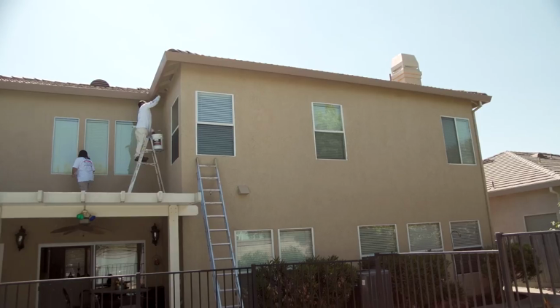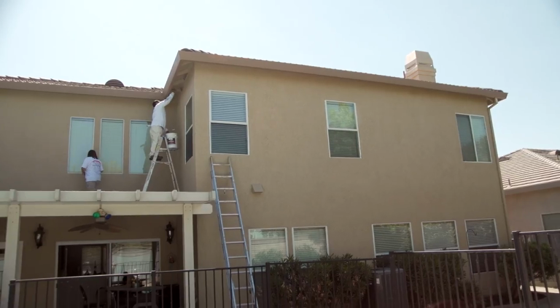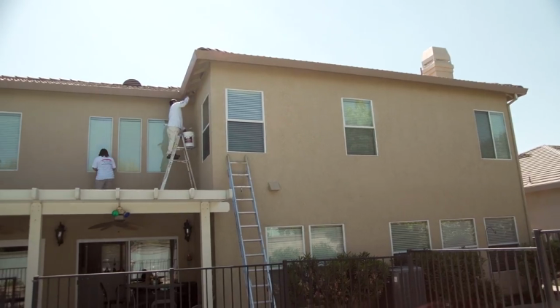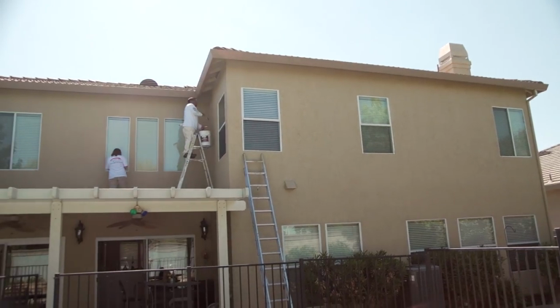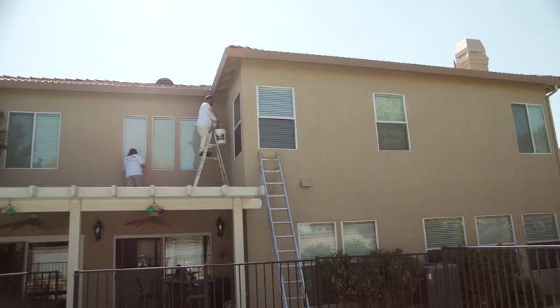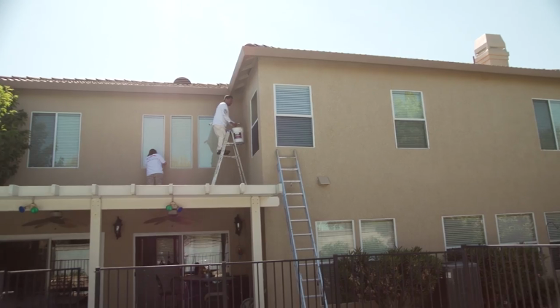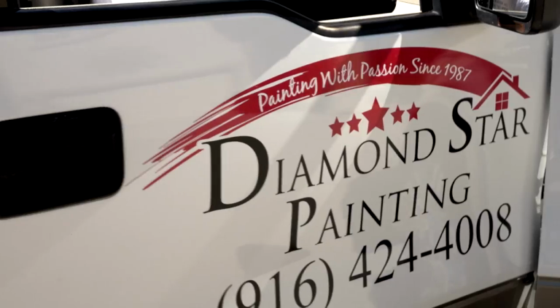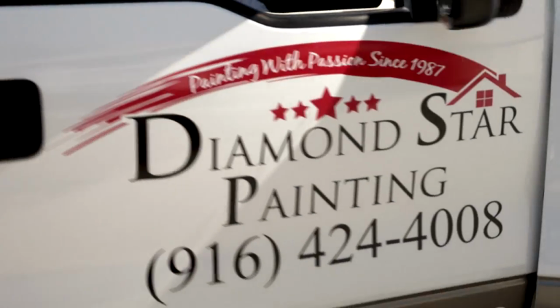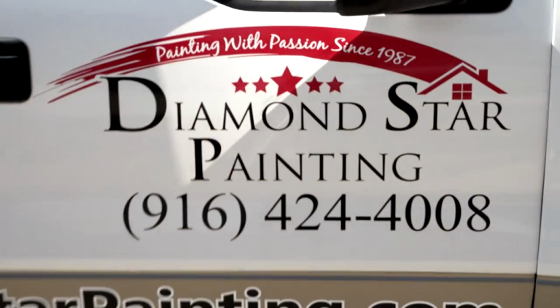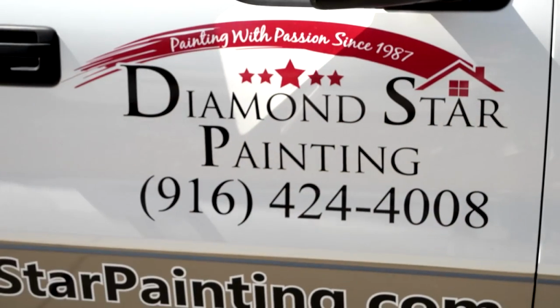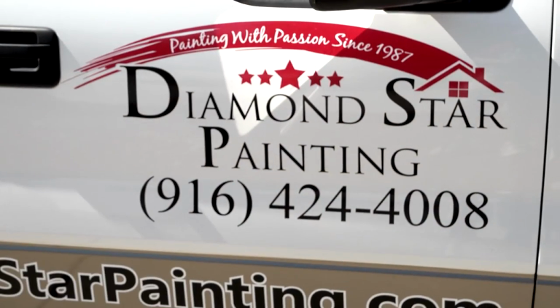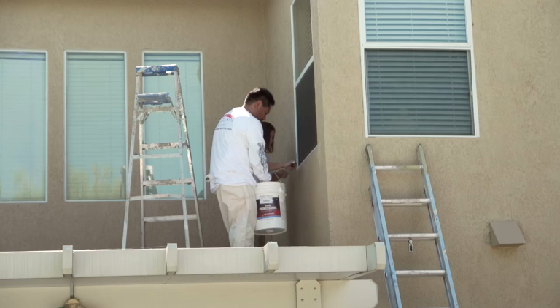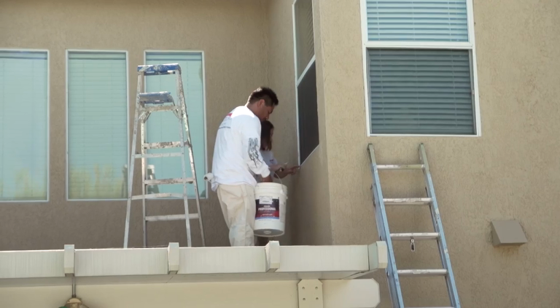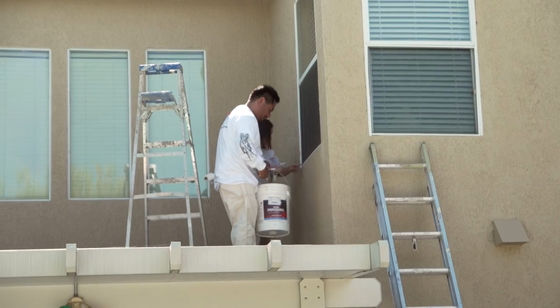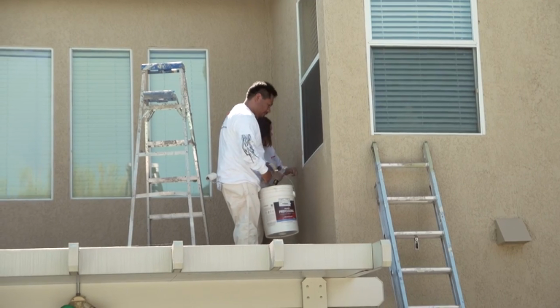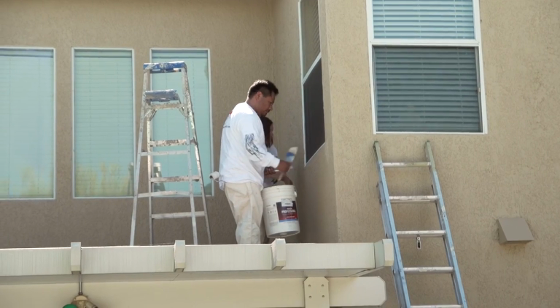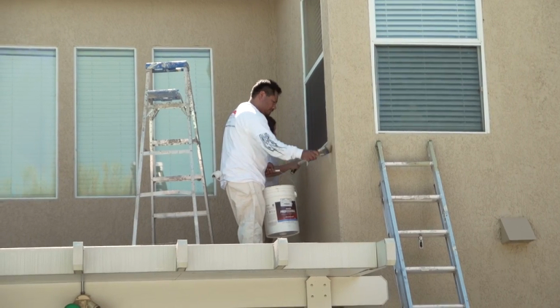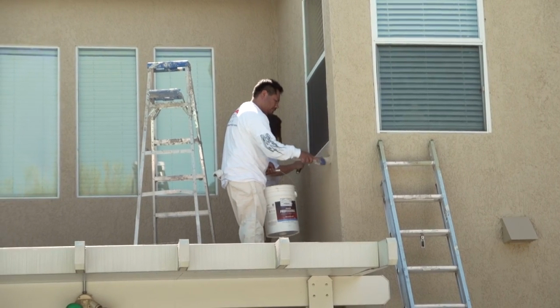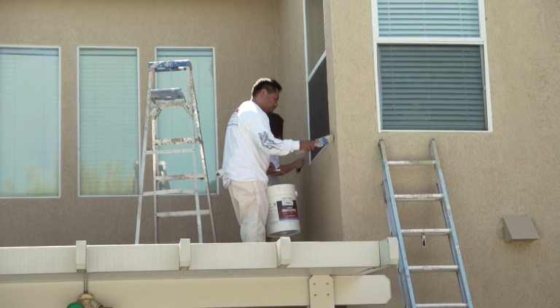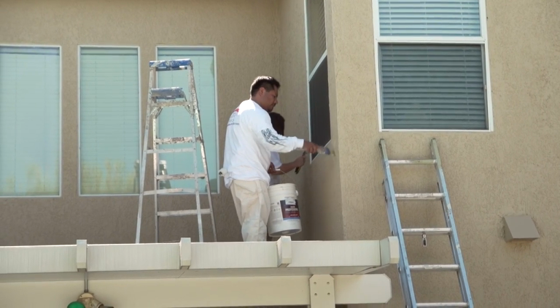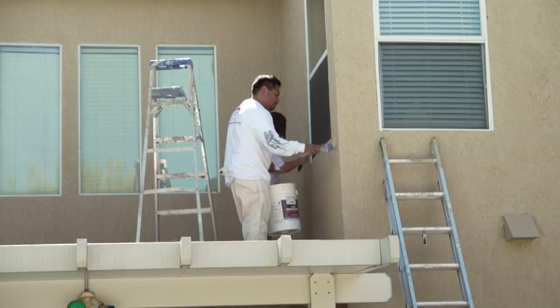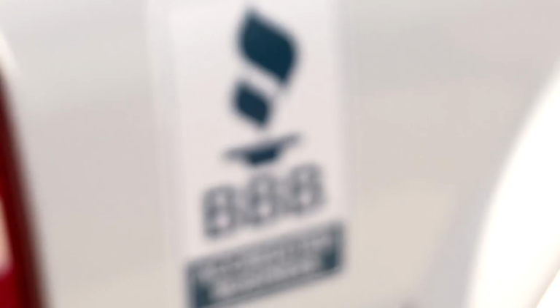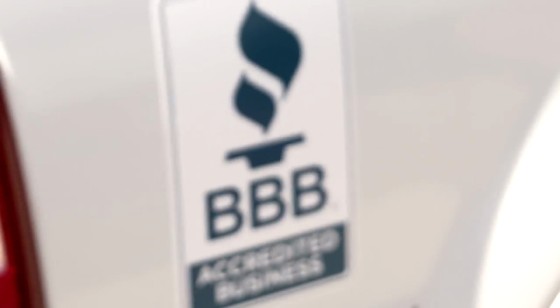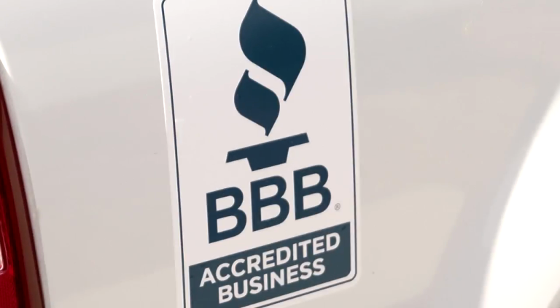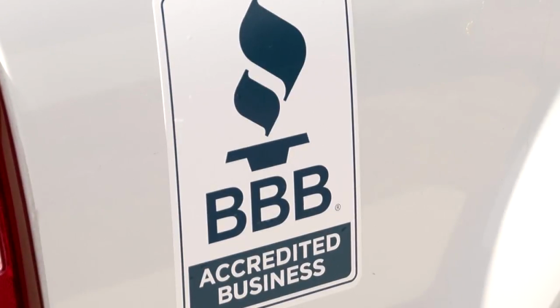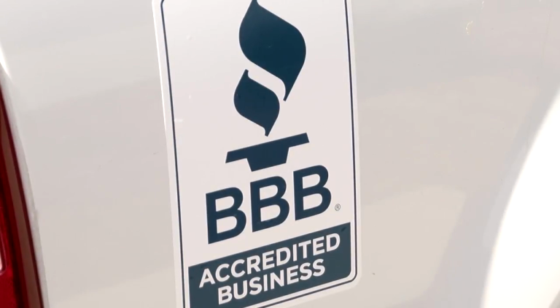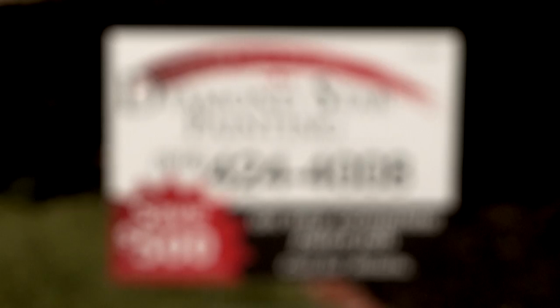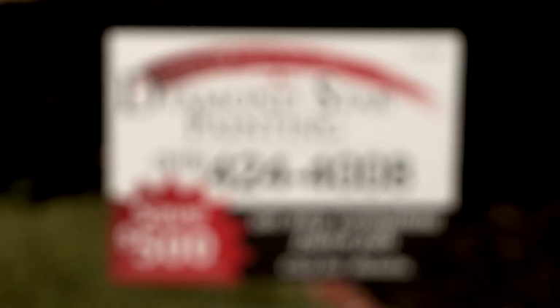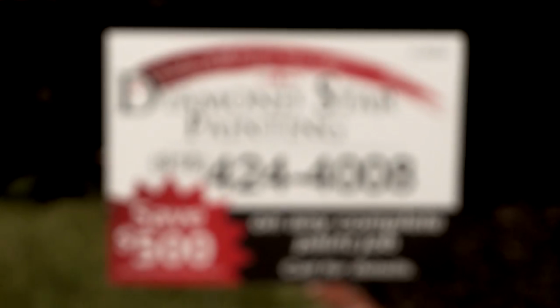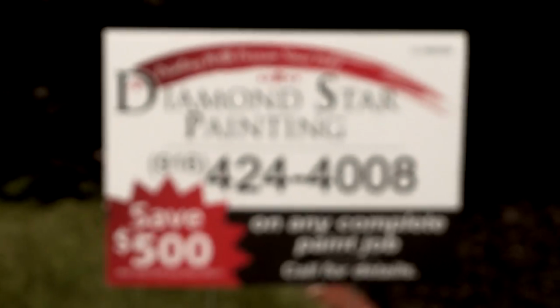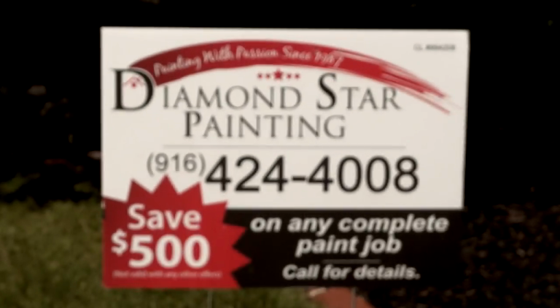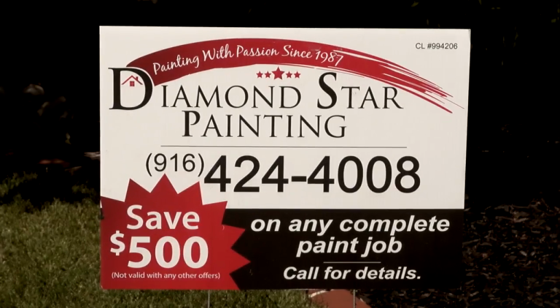We offer the longest warranties in the industry and are licensed, insured, and bonded, and have an A rating with the Better Business Bureau. Diamond Star Painting.